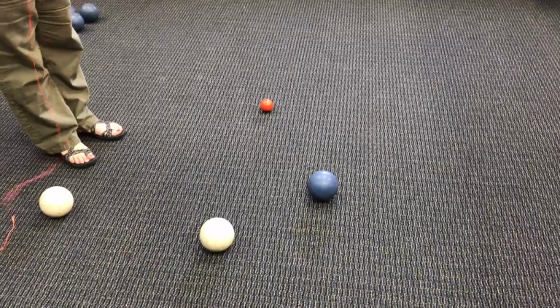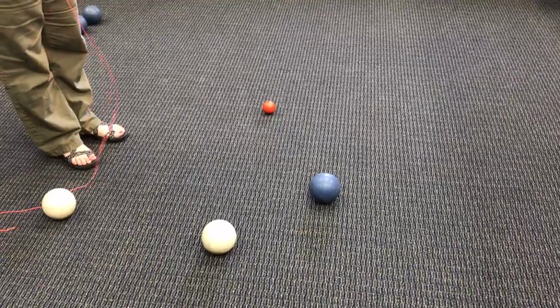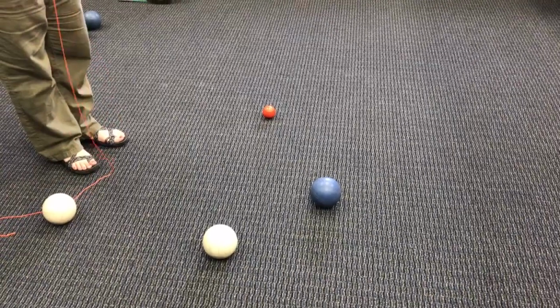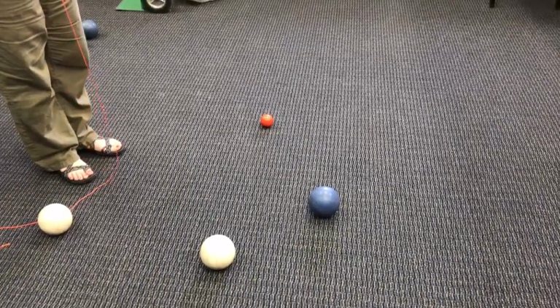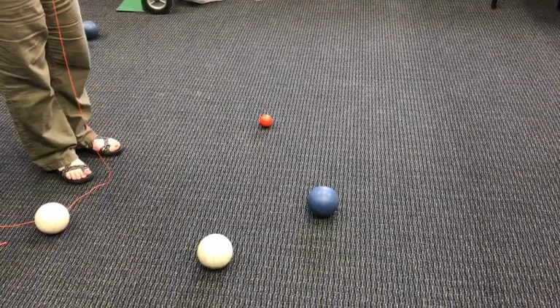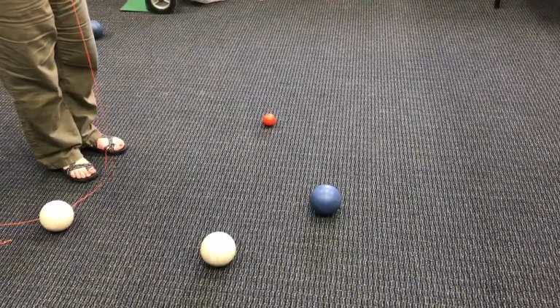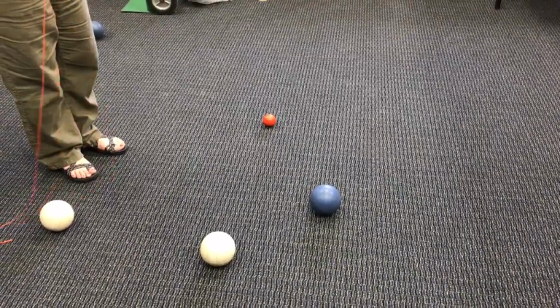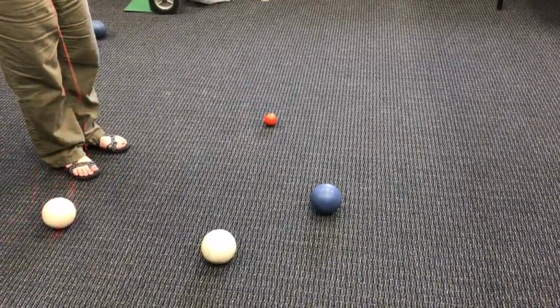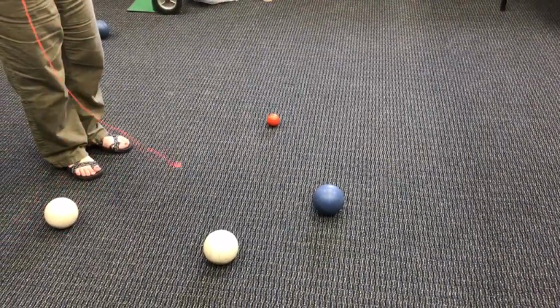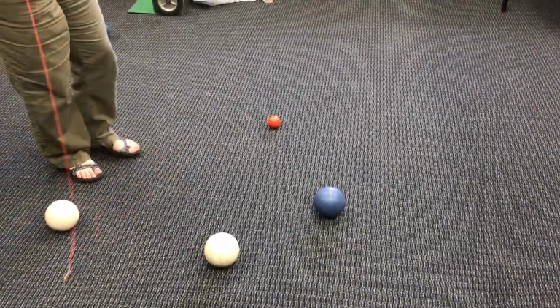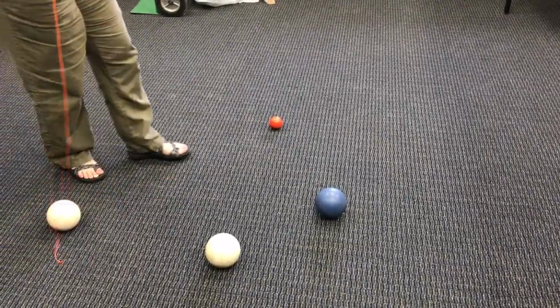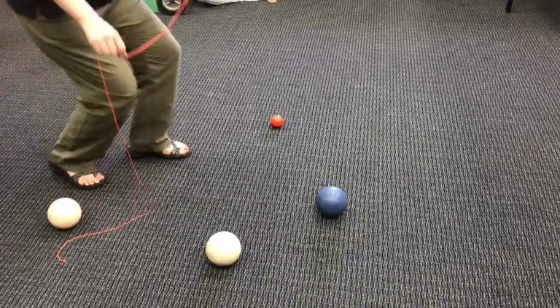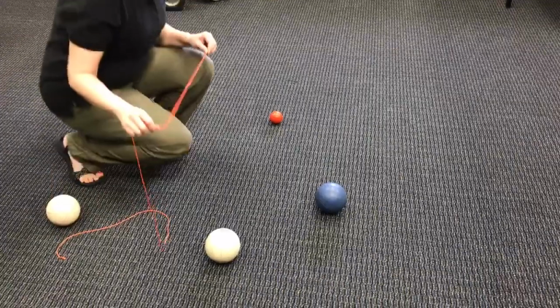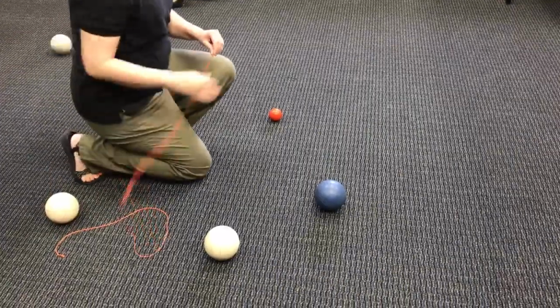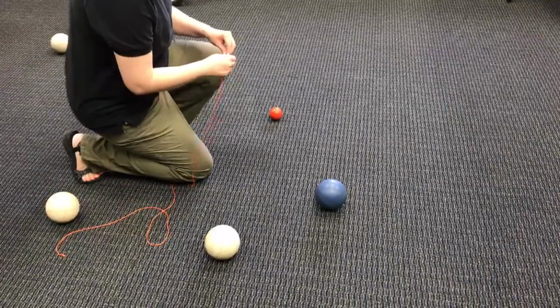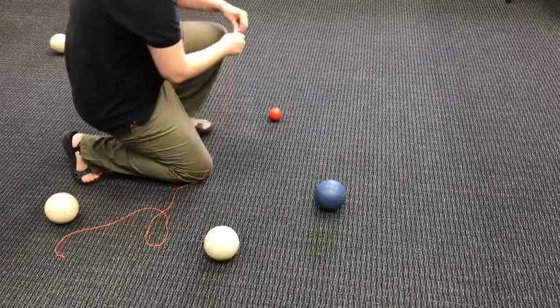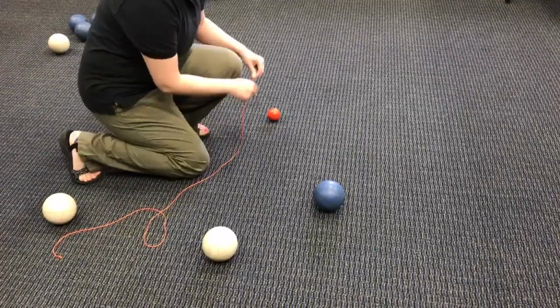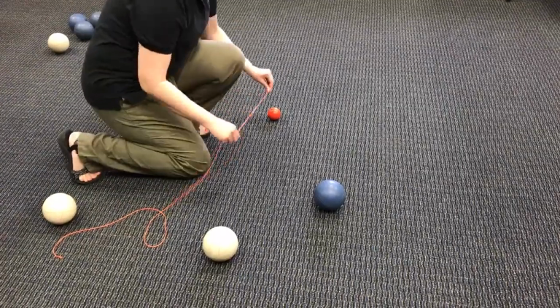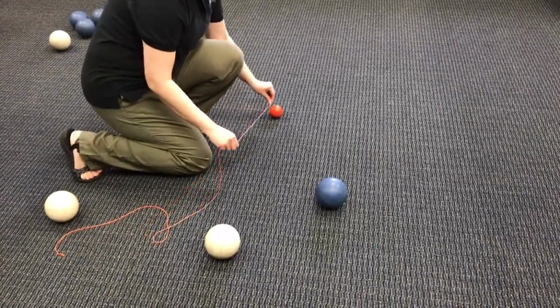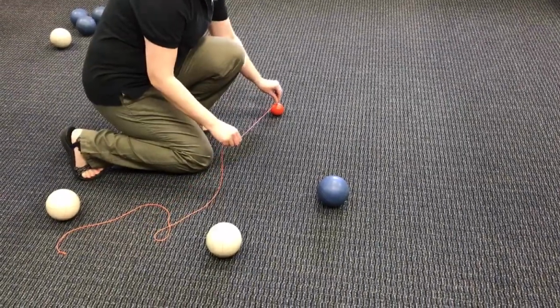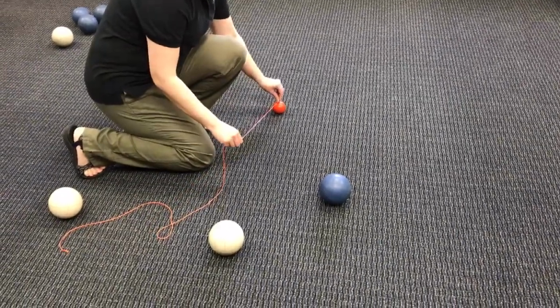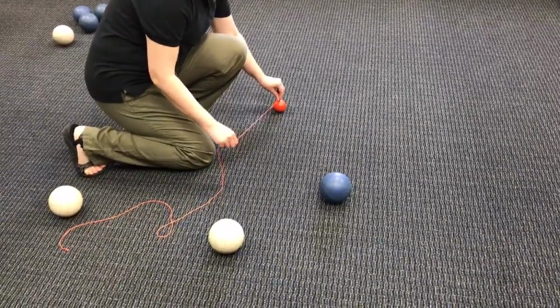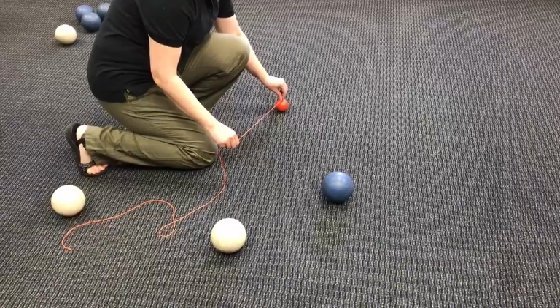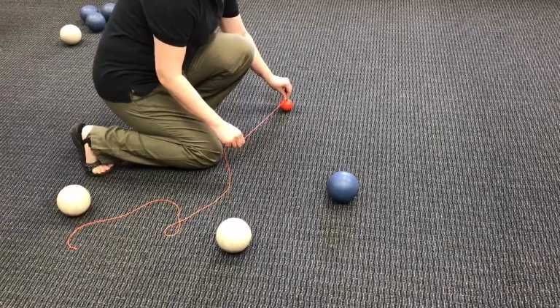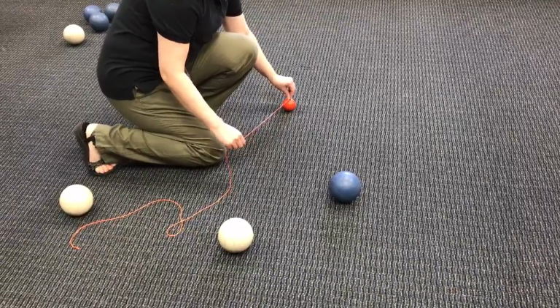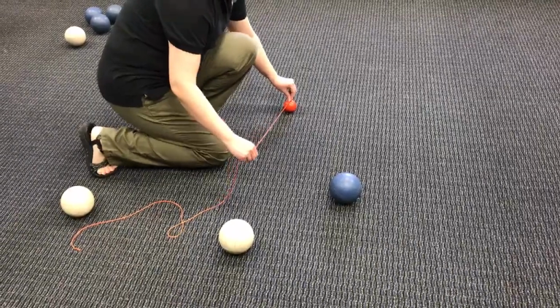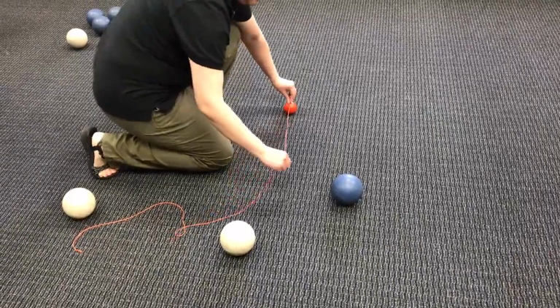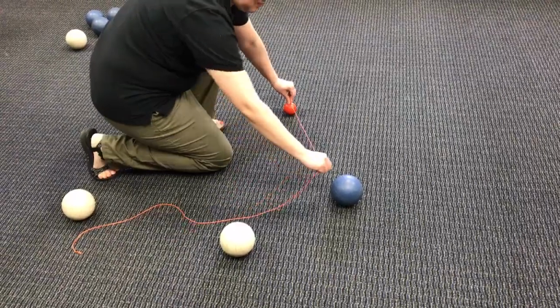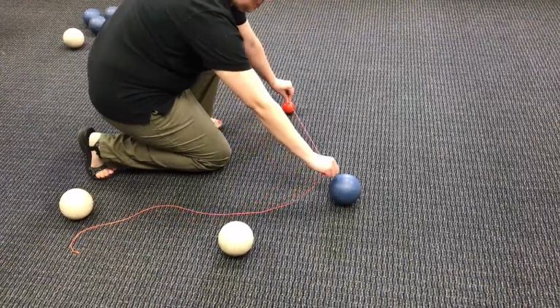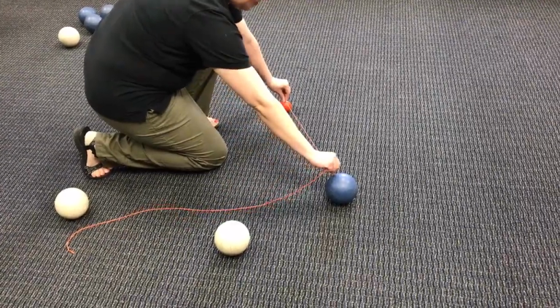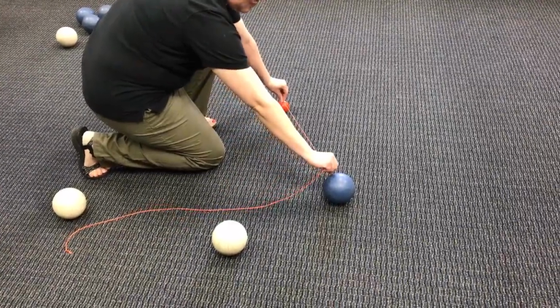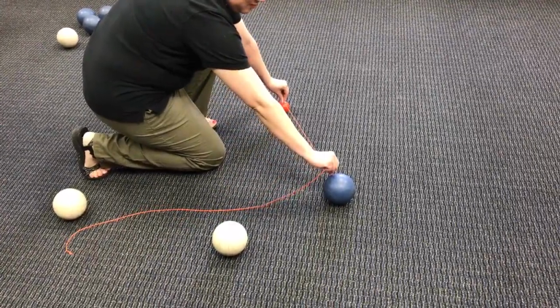Here basically to show you how to measure the balls from the target ball. You will go to the top center of the pallino and you will measure your string out to the nearest ball — in this case it's the blue.